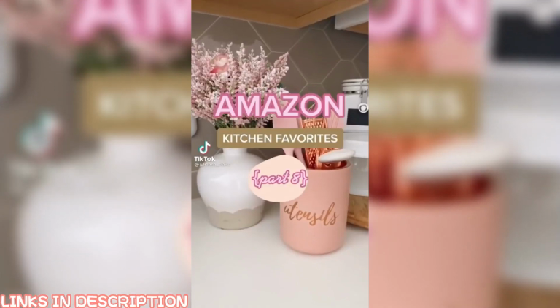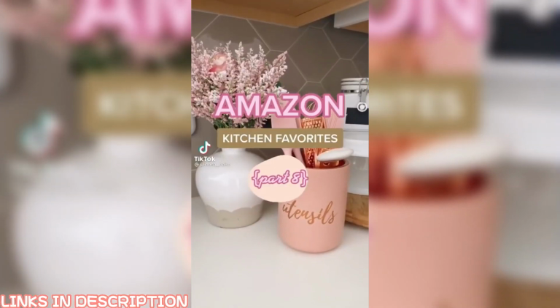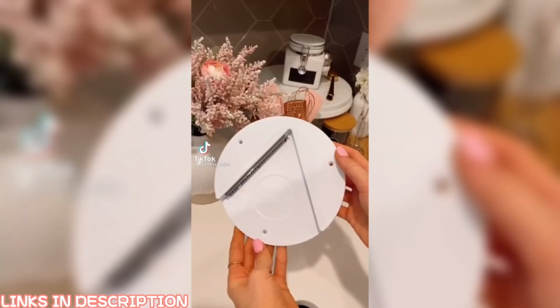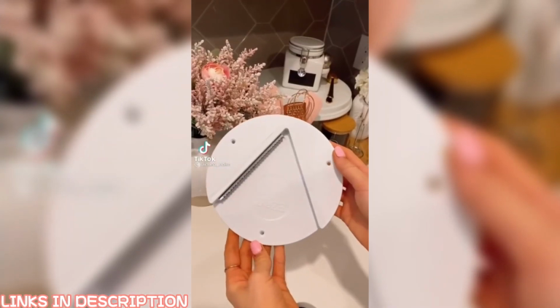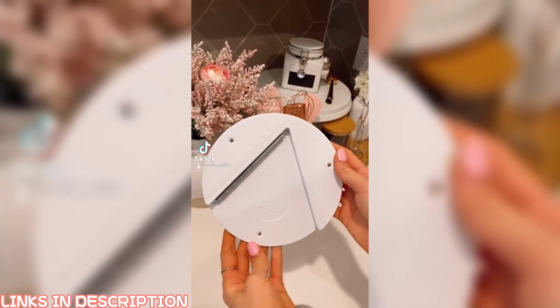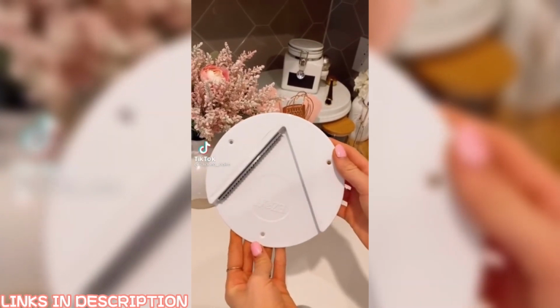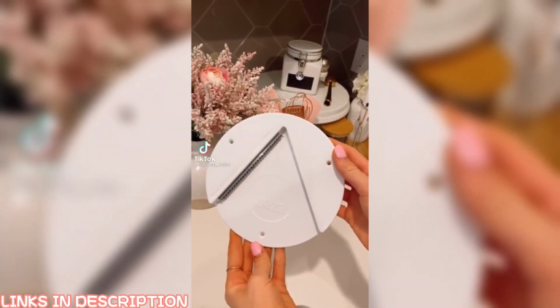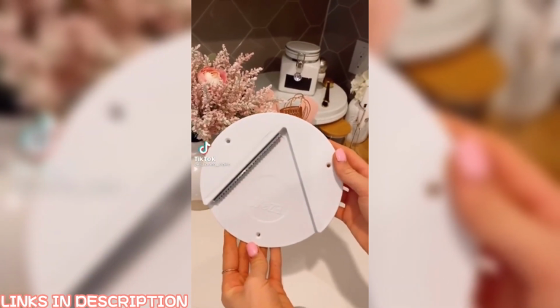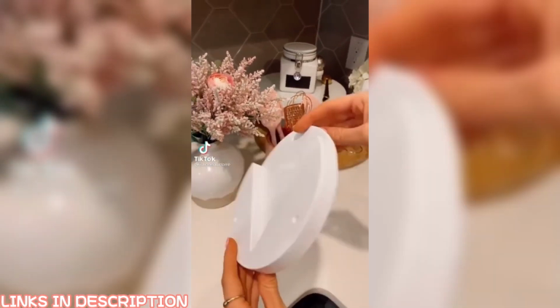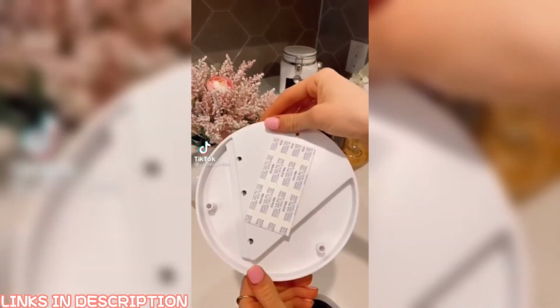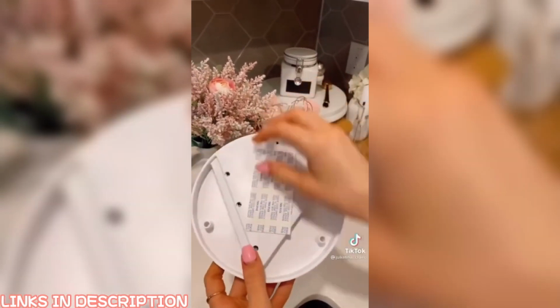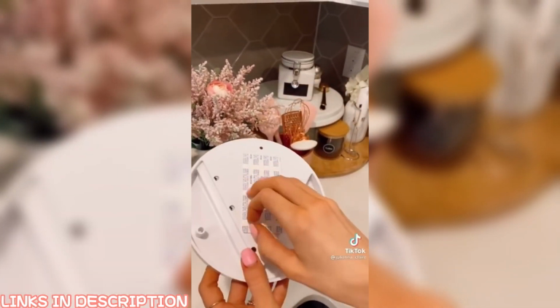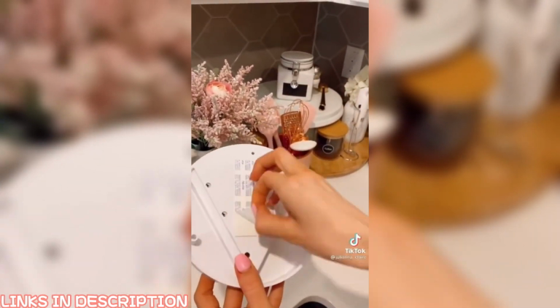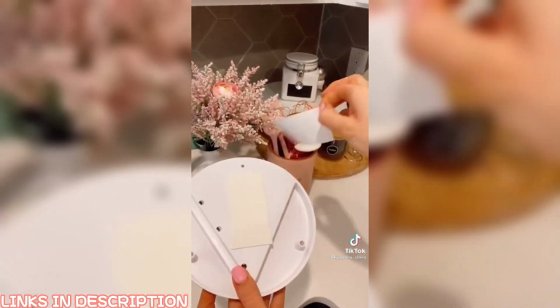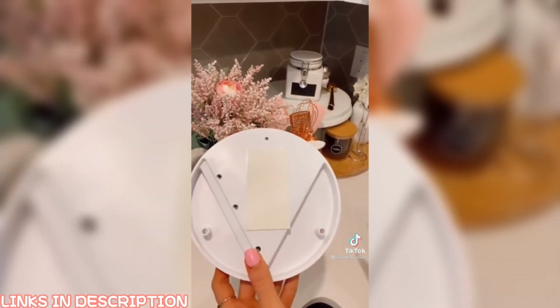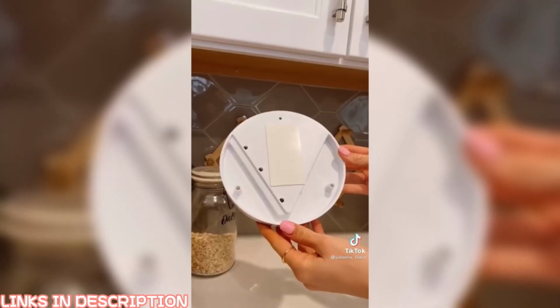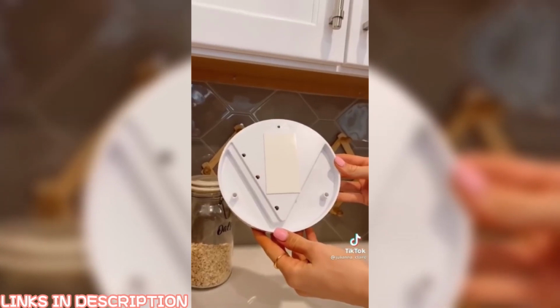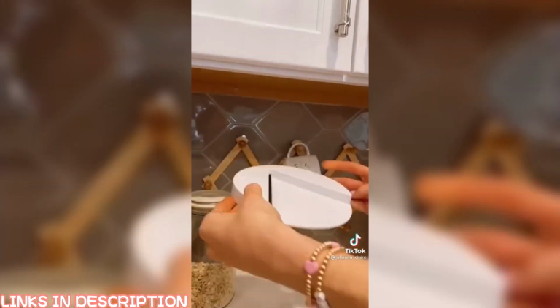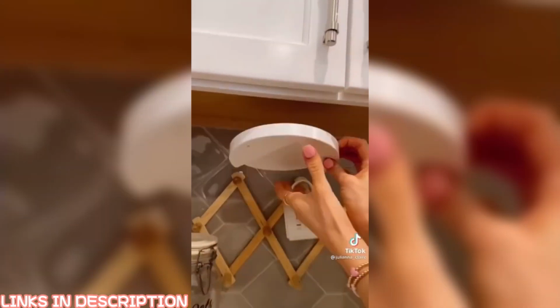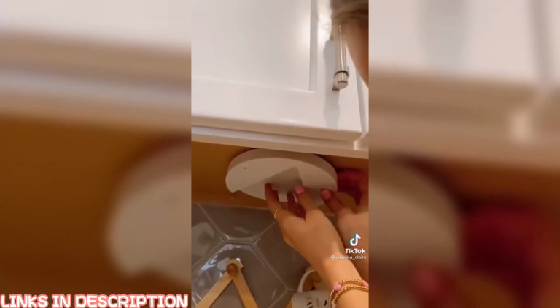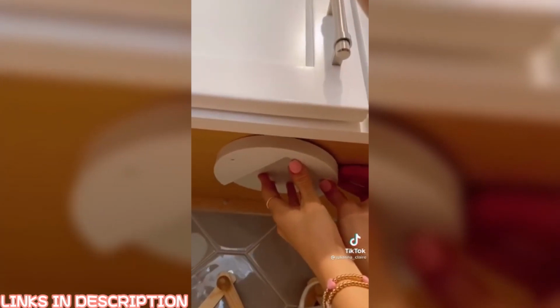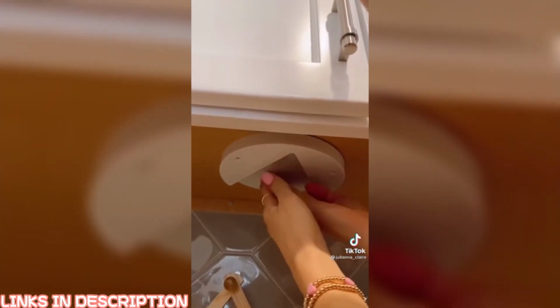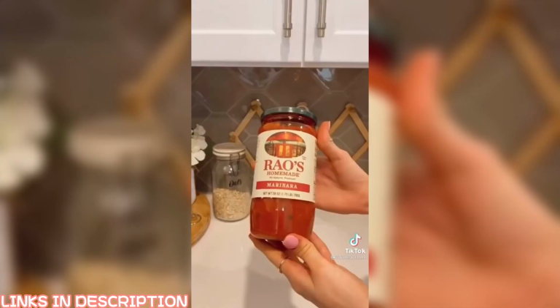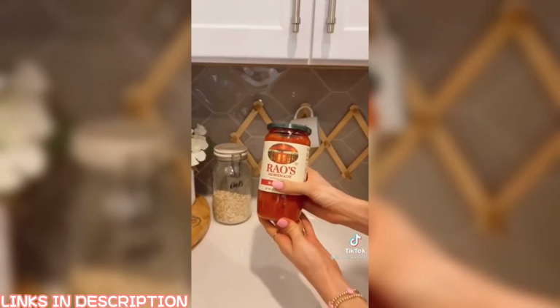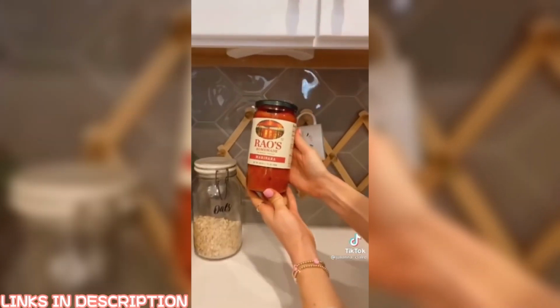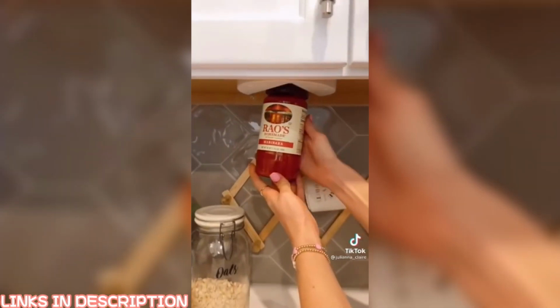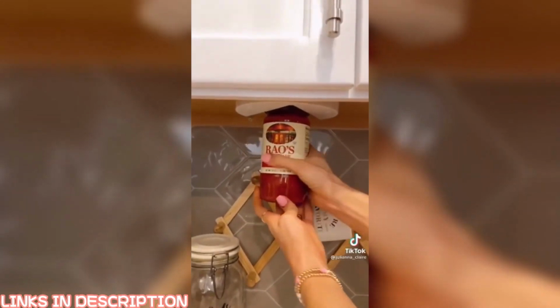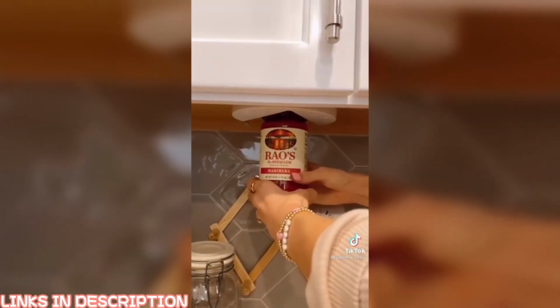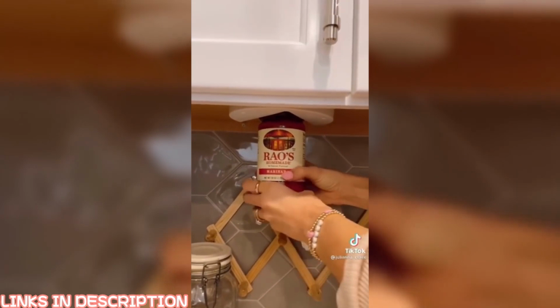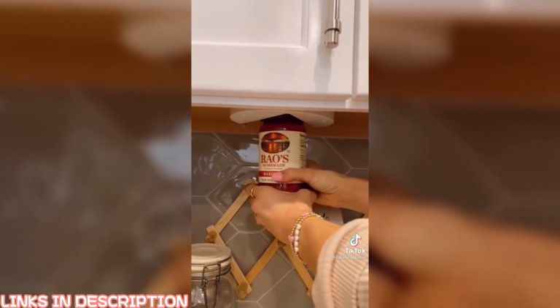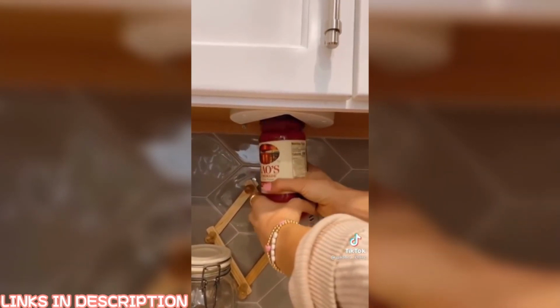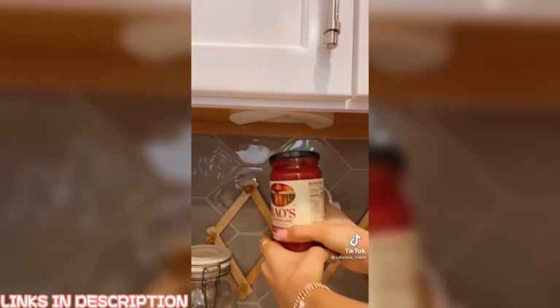The easy jar opener can open any size jar ranging from a water bottle to wide containers. It takes seconds to set up and easily adheres underneath your kitchen cabinet. I love that it's neatly out of sight and not taking up any counter space. A simple twist will open even the toughest of jars.